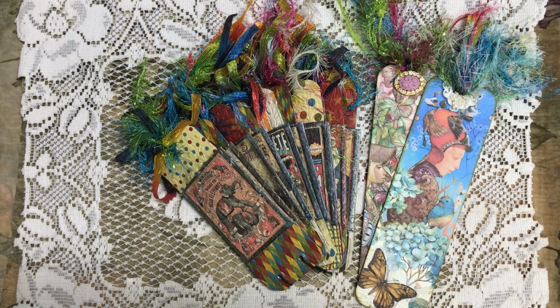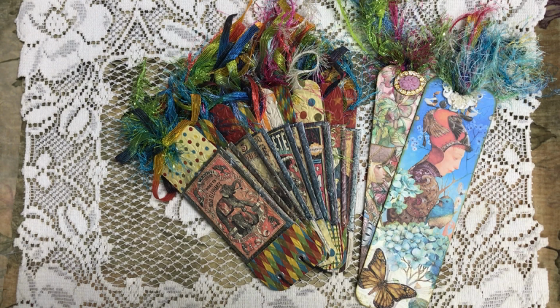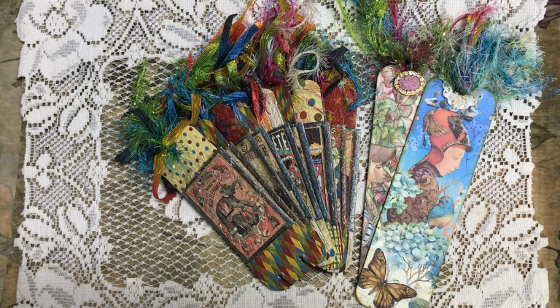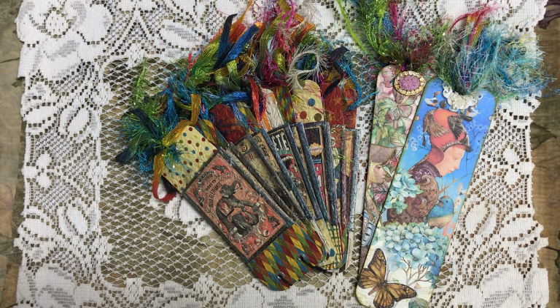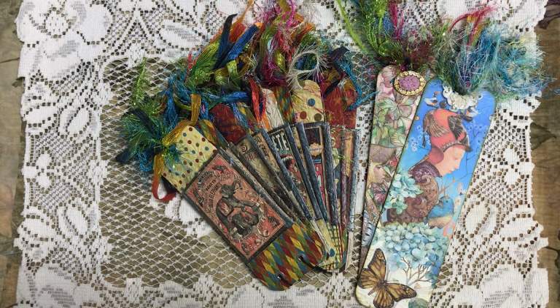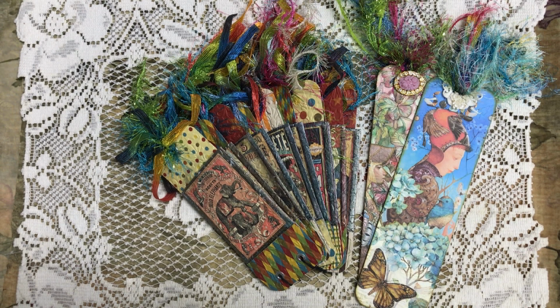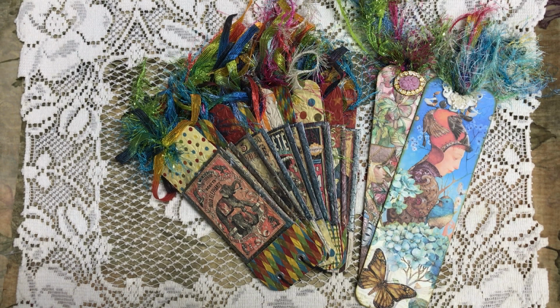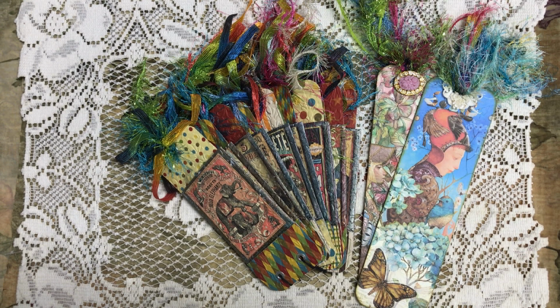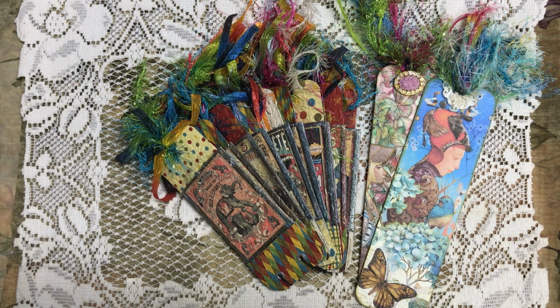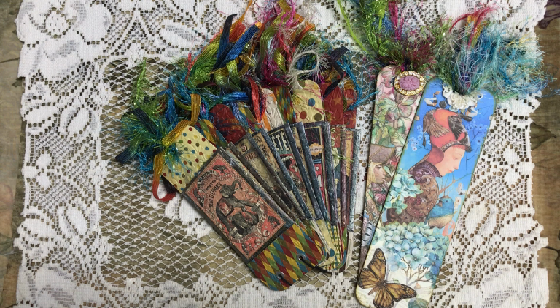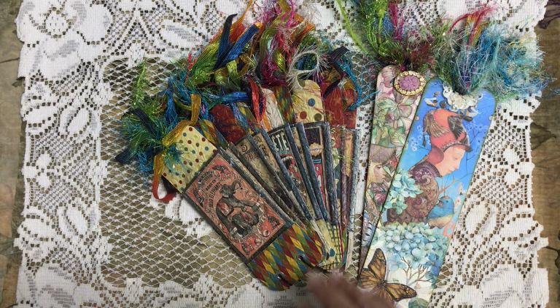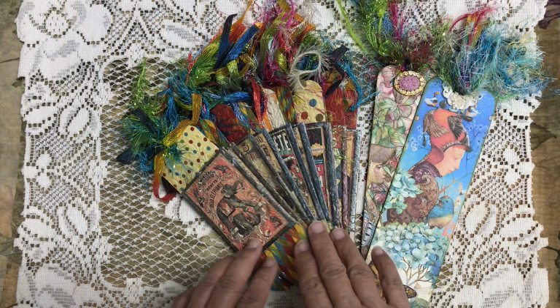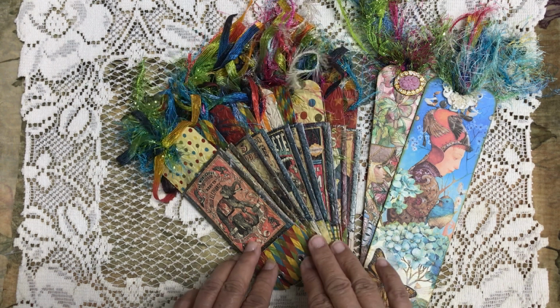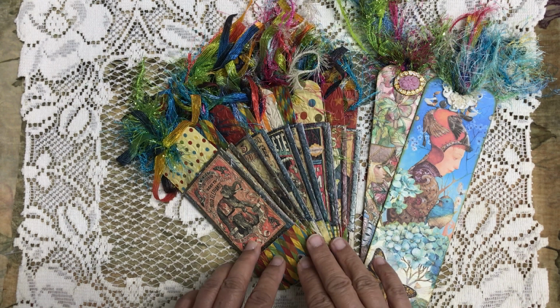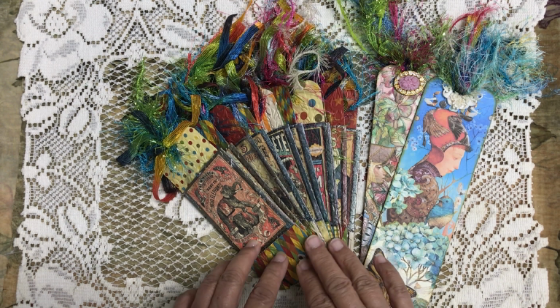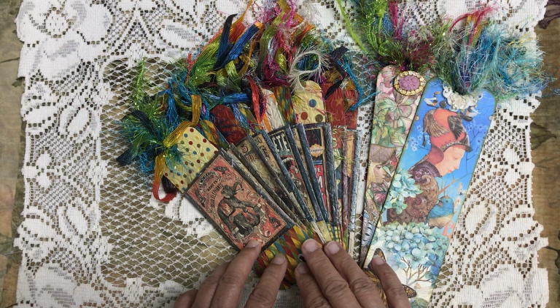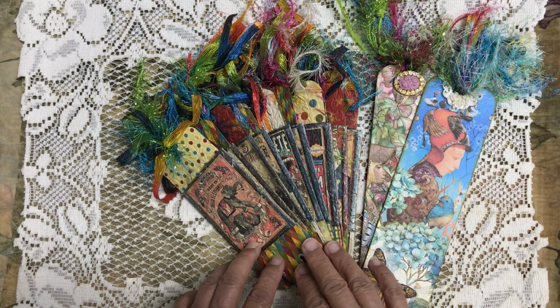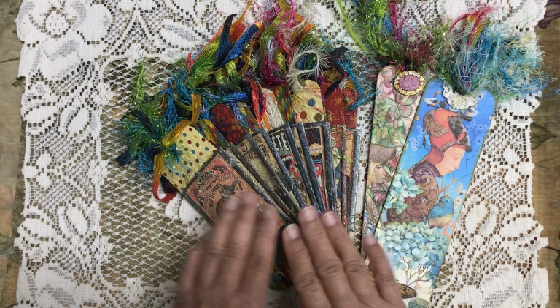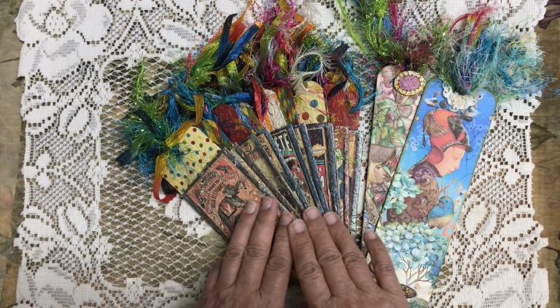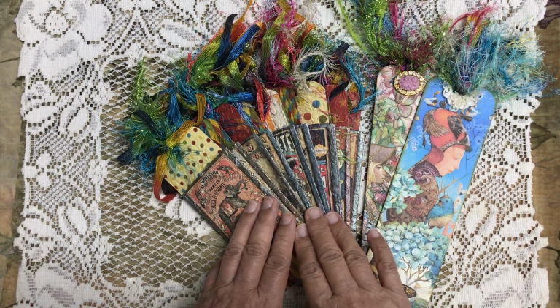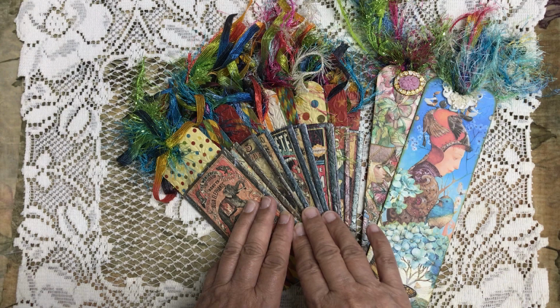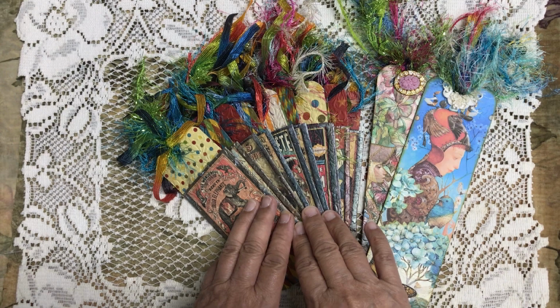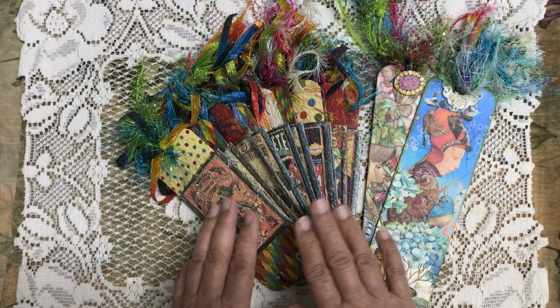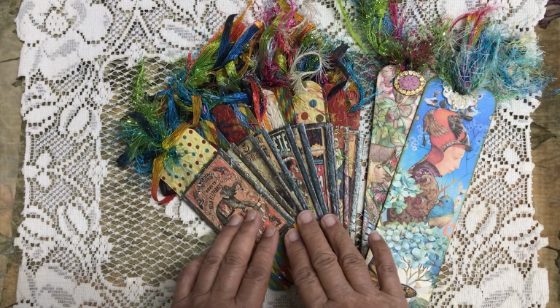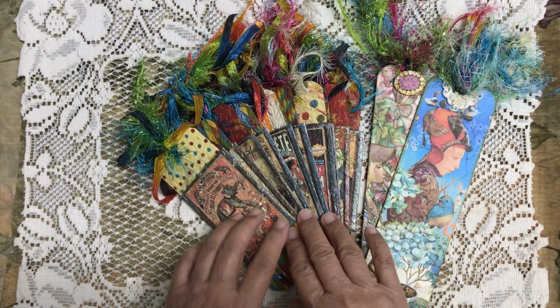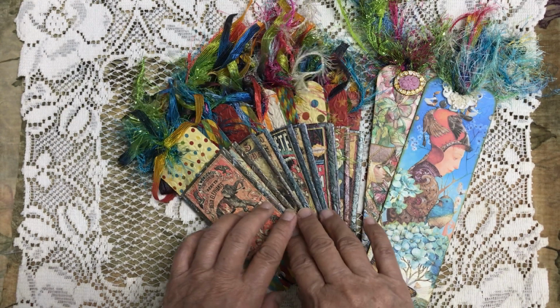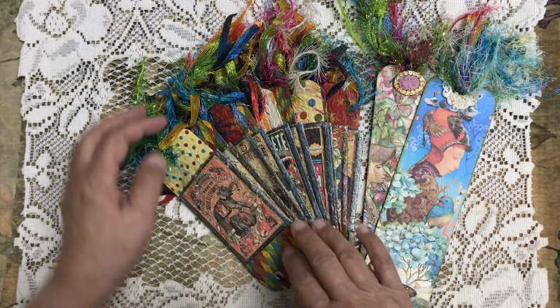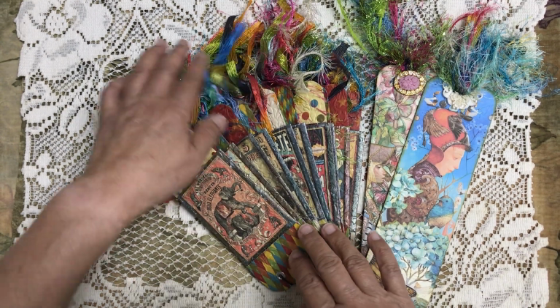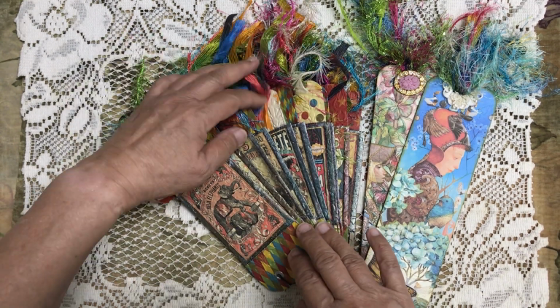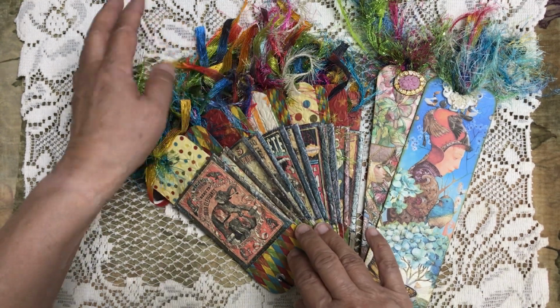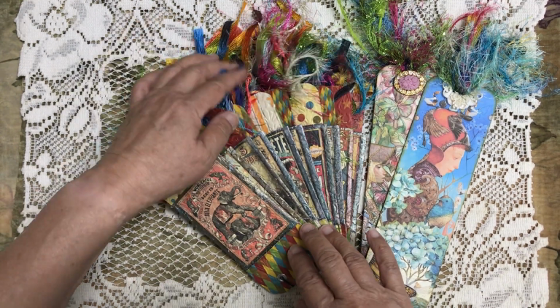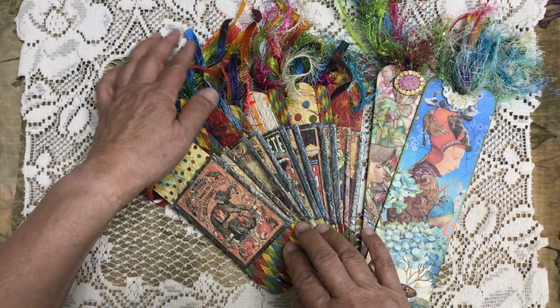Hi everyone, it's Dee. I wanted to share this with you today. I was inspired by Lori Marie Jenkins — she did Circus Pockets and I attempted it and I liked how it turned out, so I thought I would share it with you.